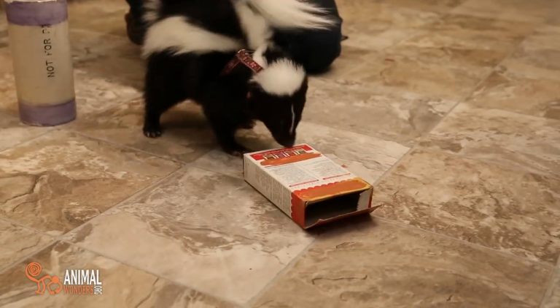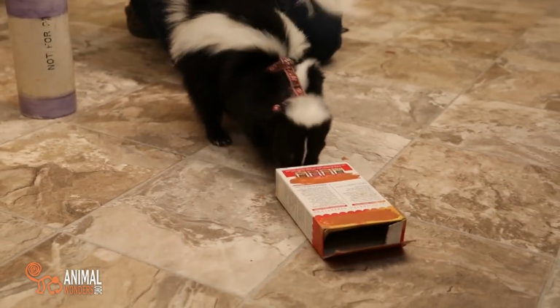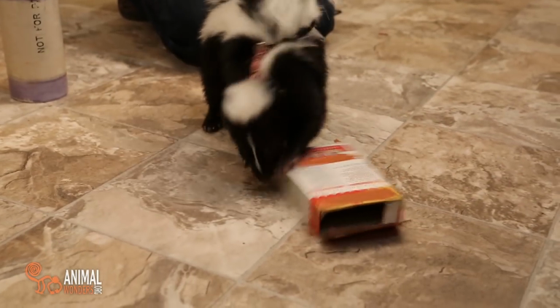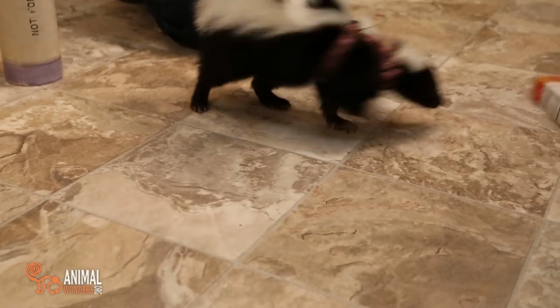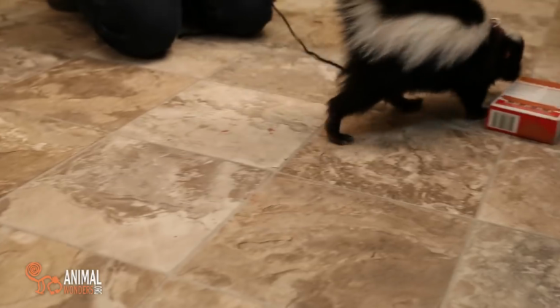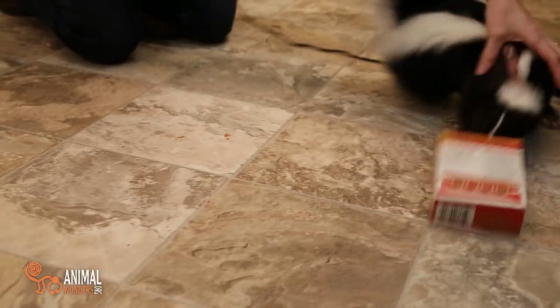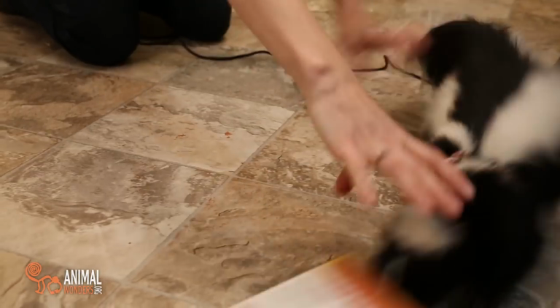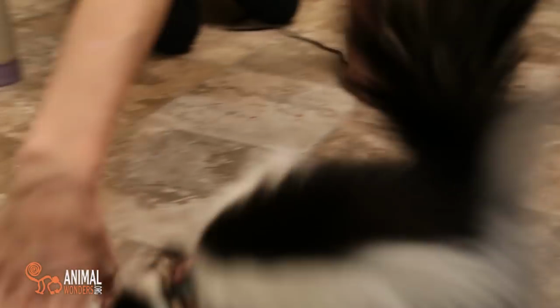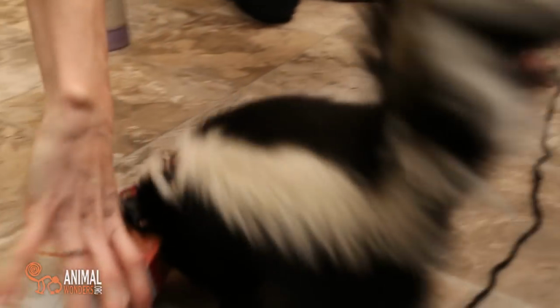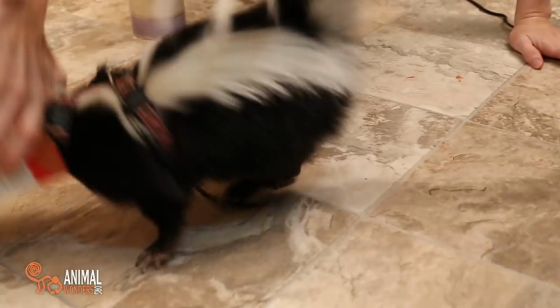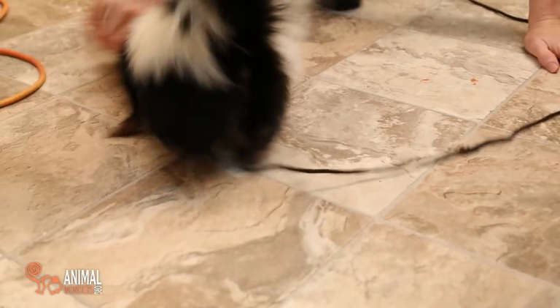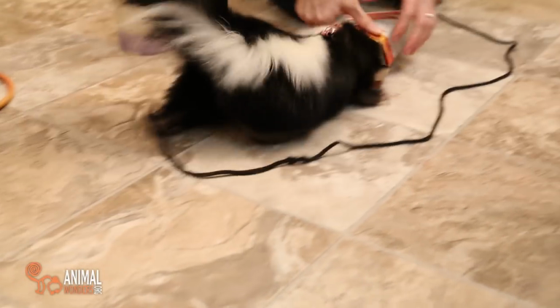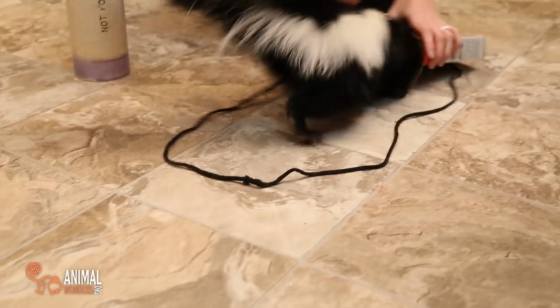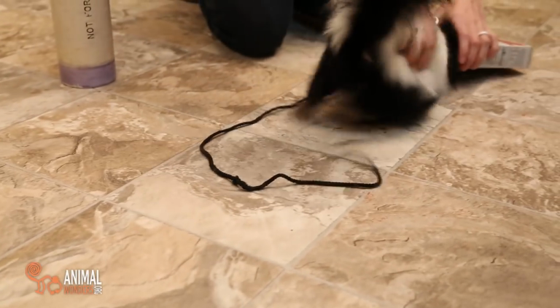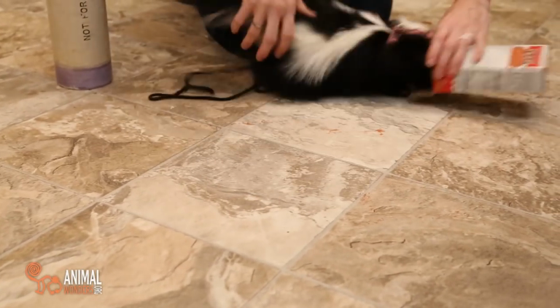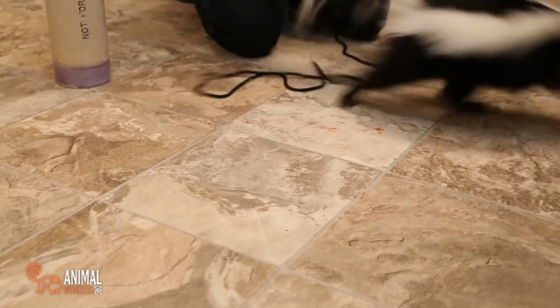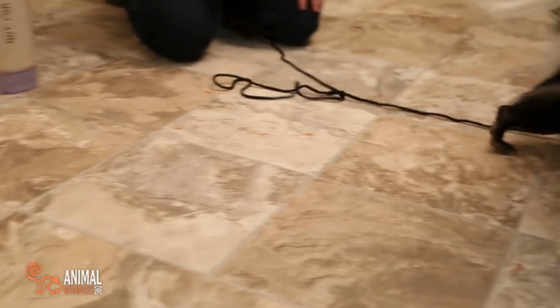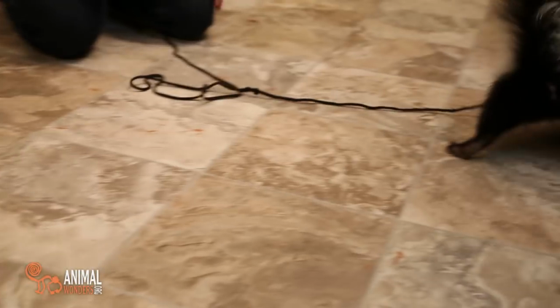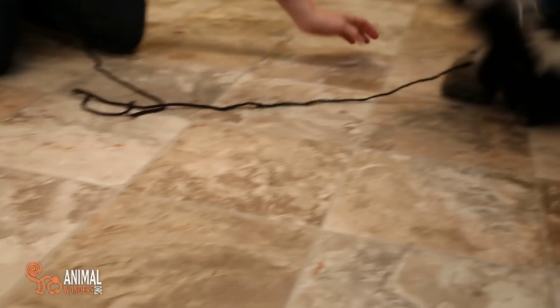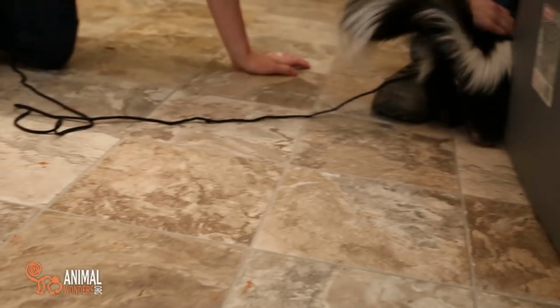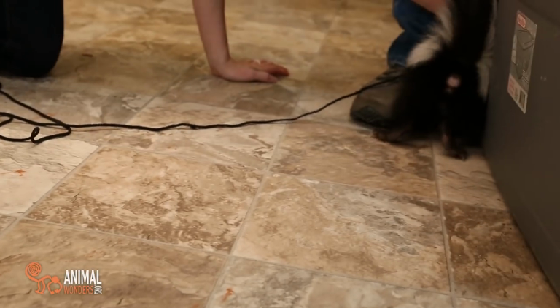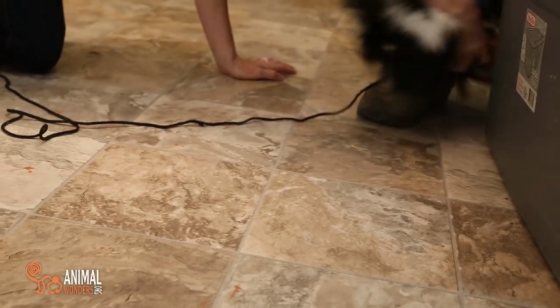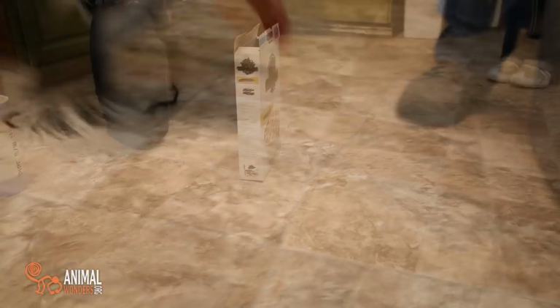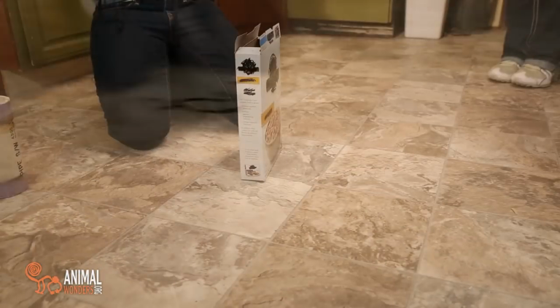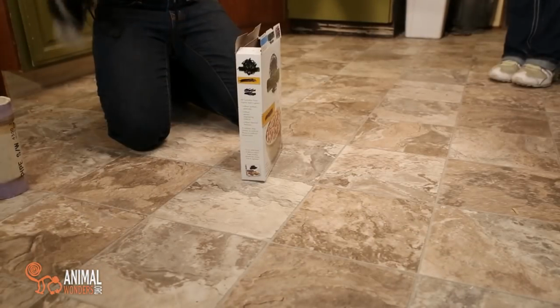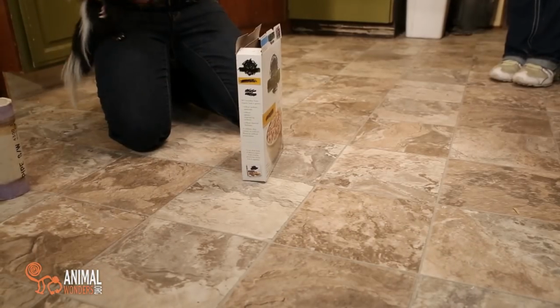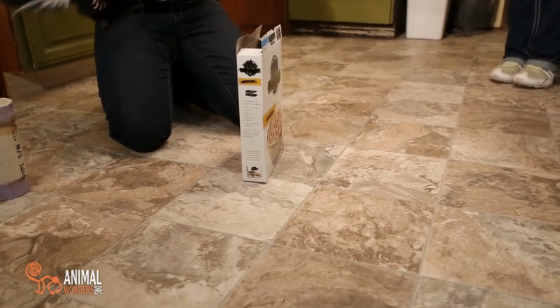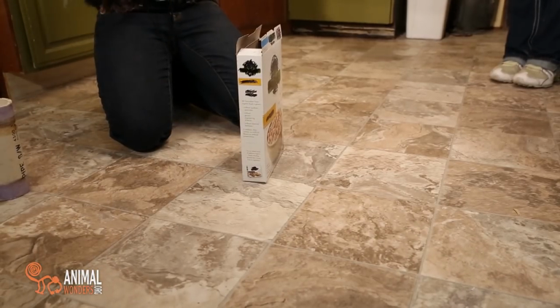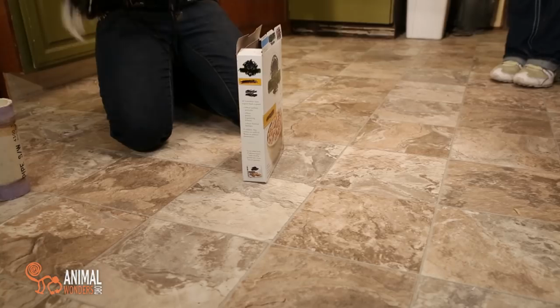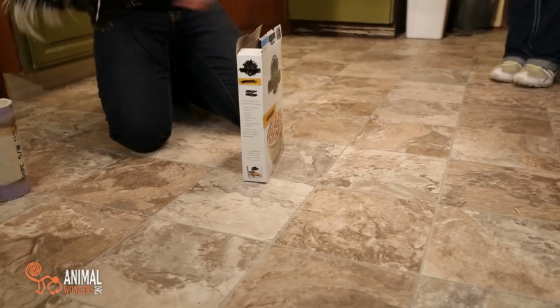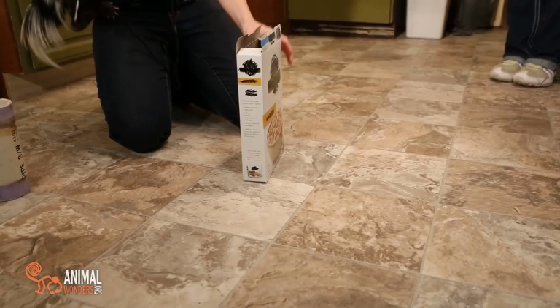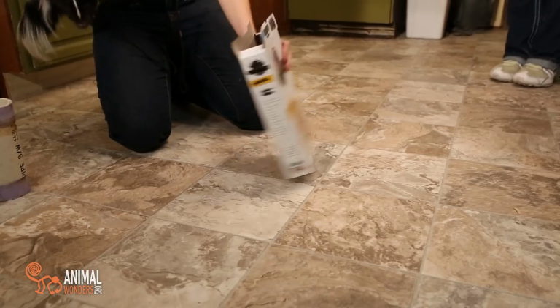Let's see if she can figure out how to... Oh my goodness! So that little box was a little bit small. Let's try a different box.